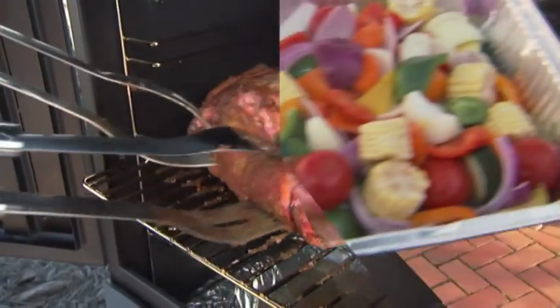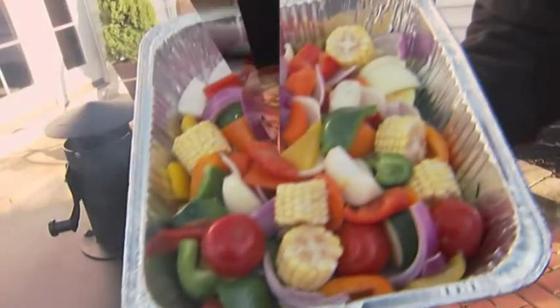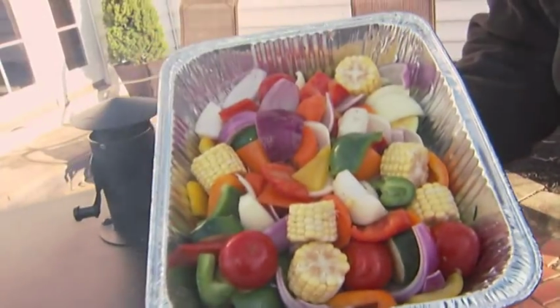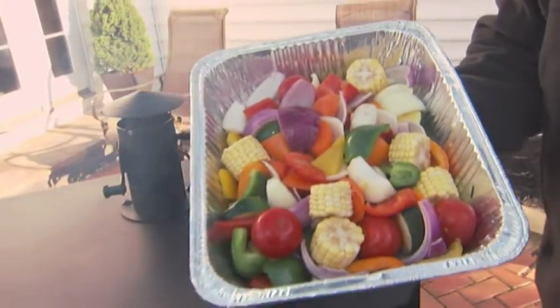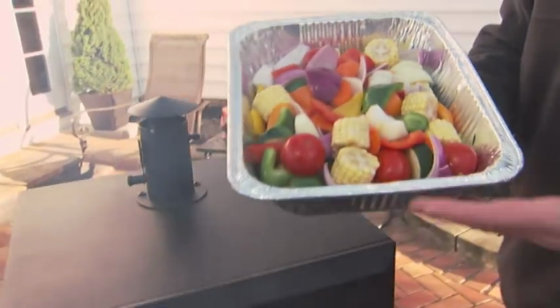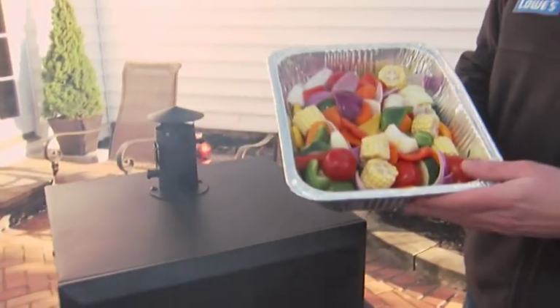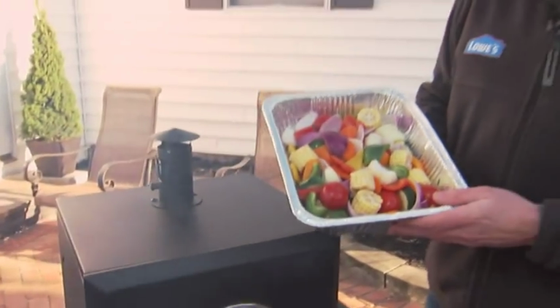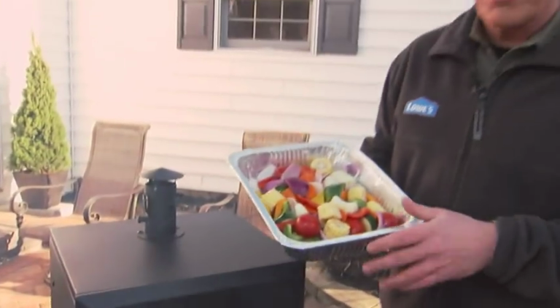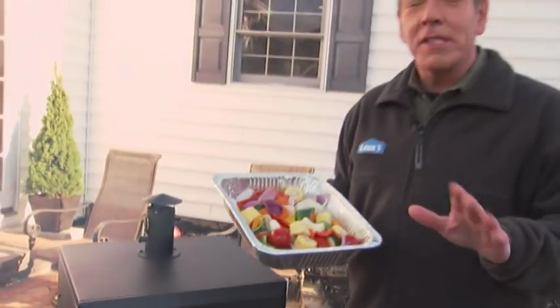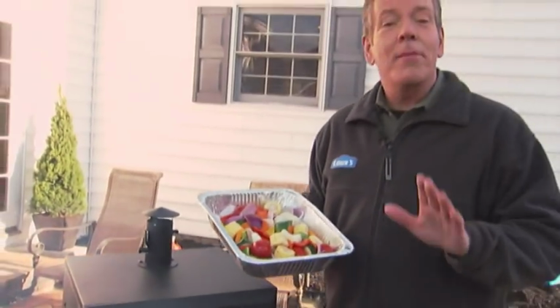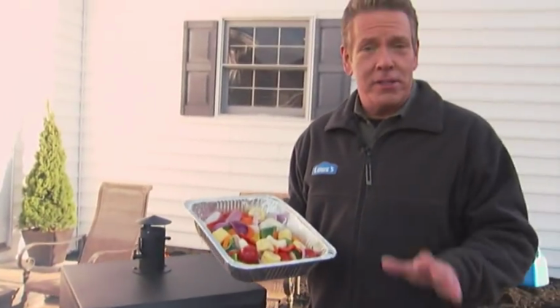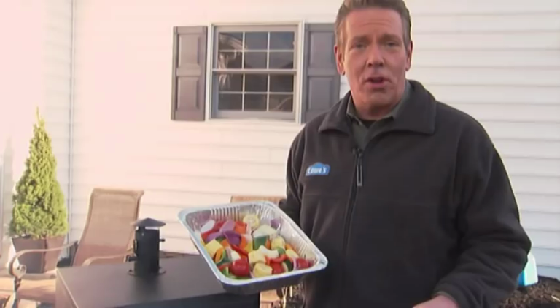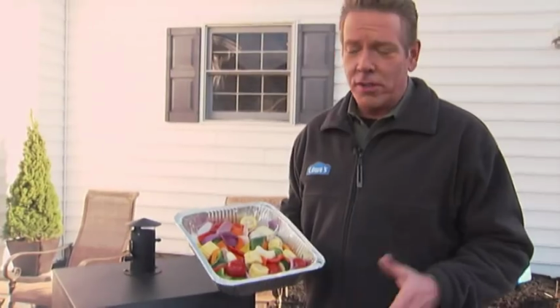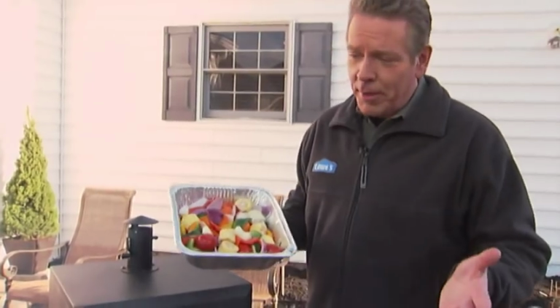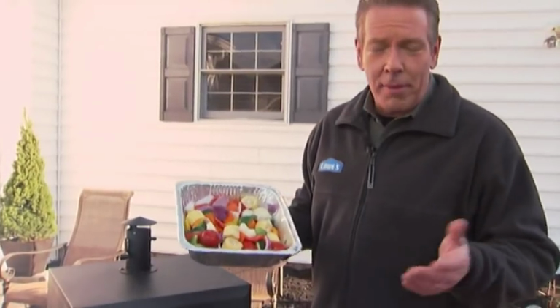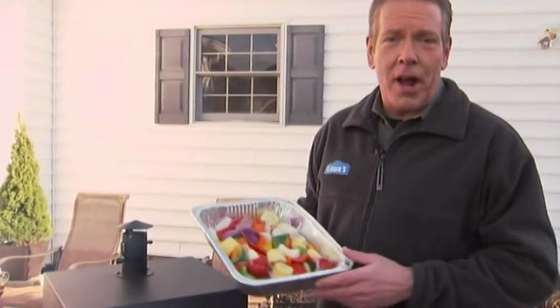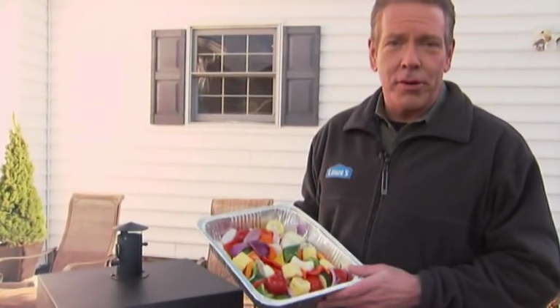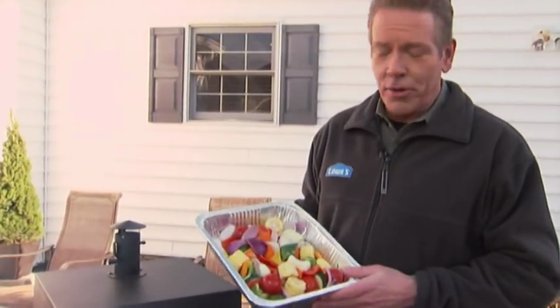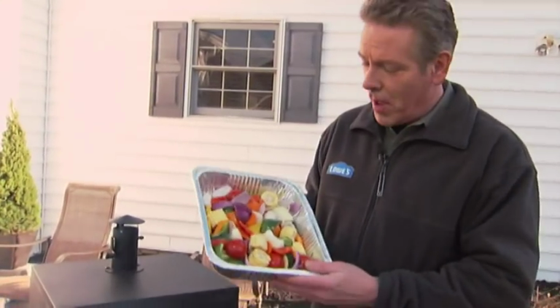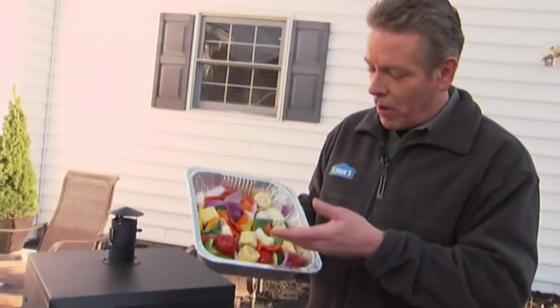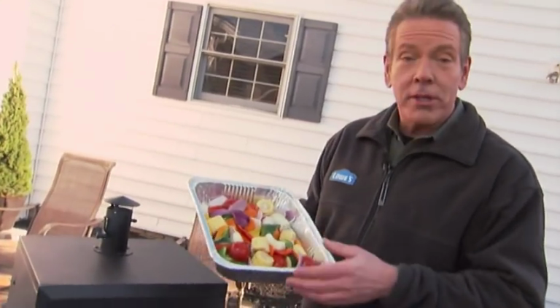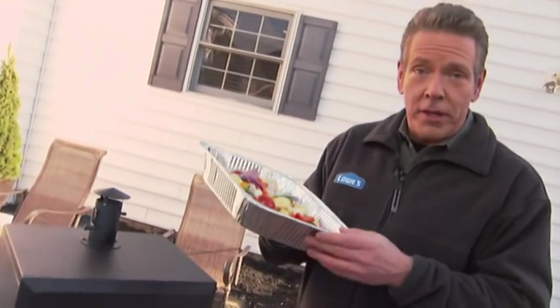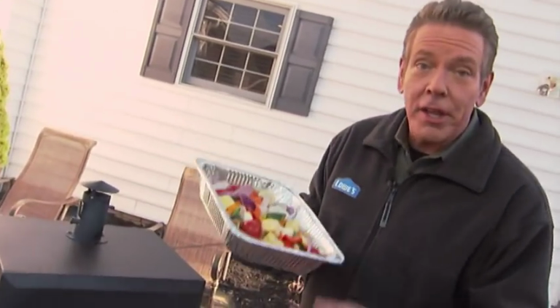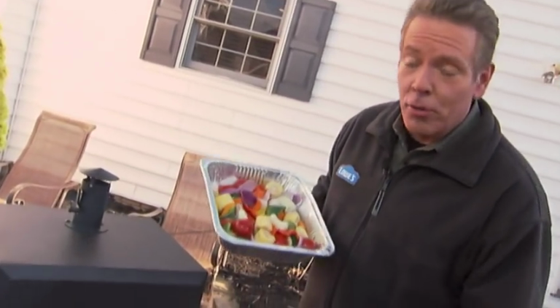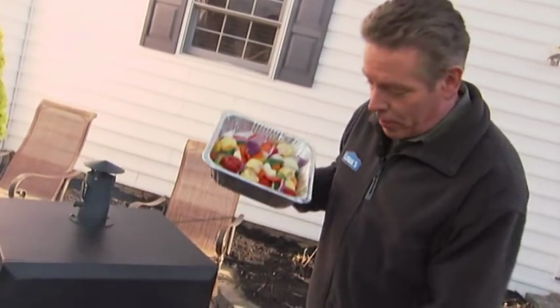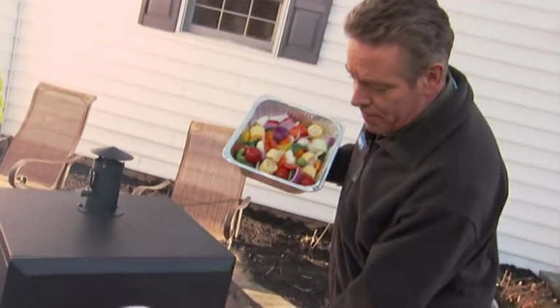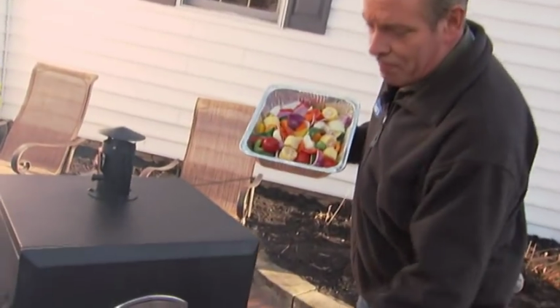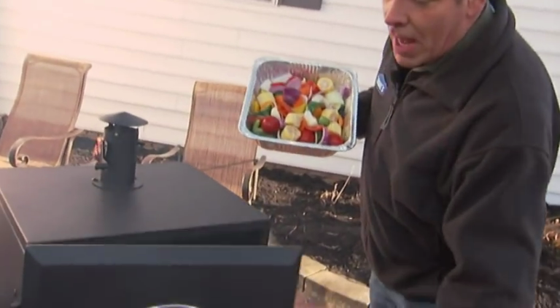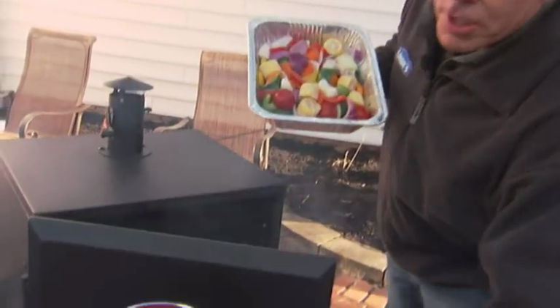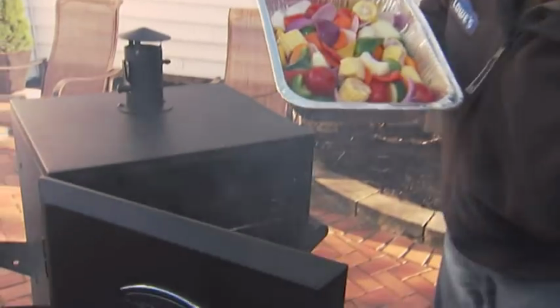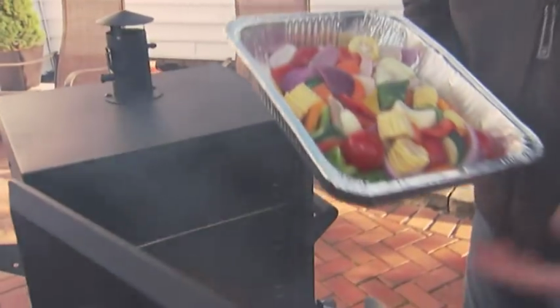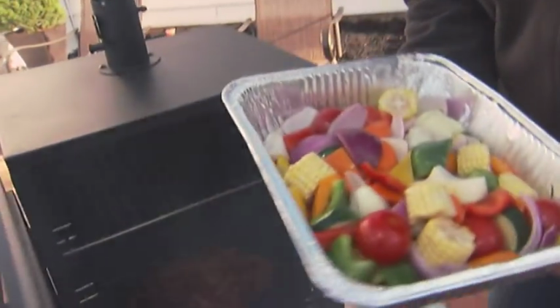Now for side dishes like vegetables, the cooking time isn't as long — typically about an hour or two. I've placed some veggies in an aluminum pan and I'll just set them on the top rack.